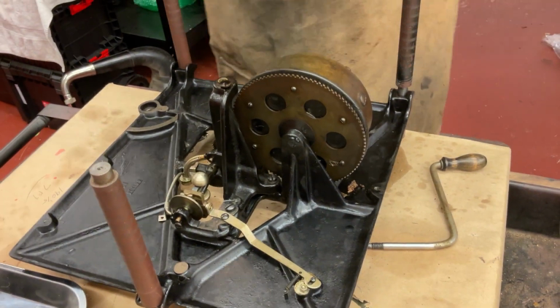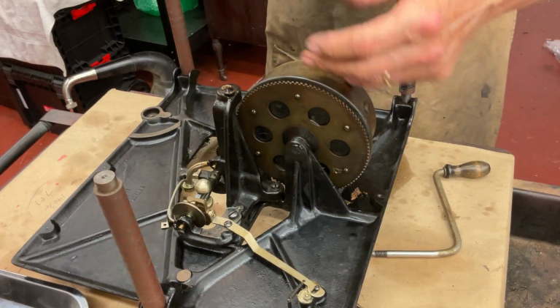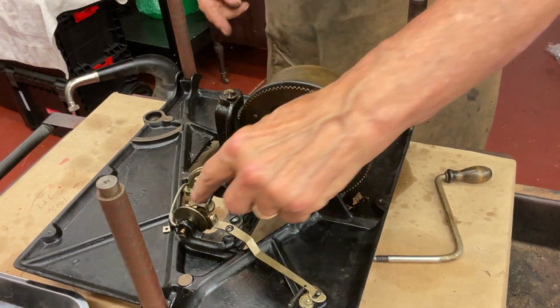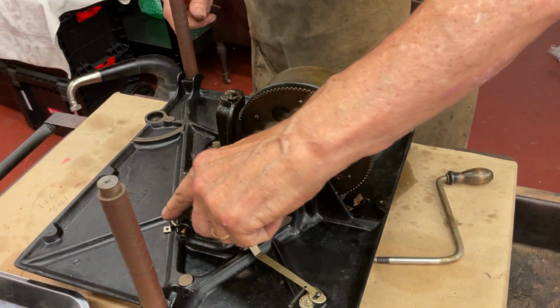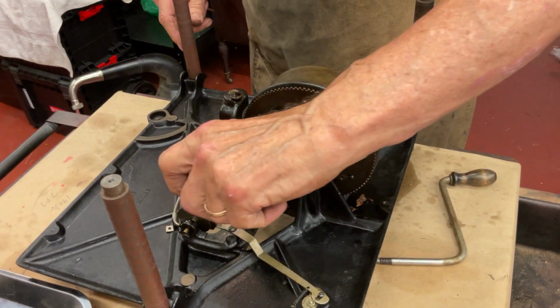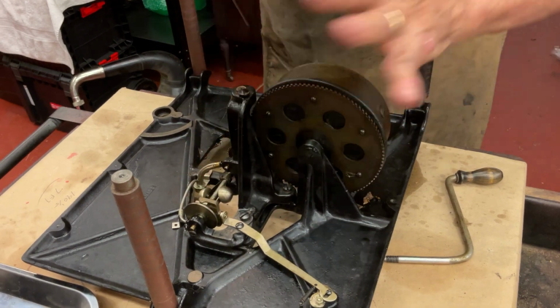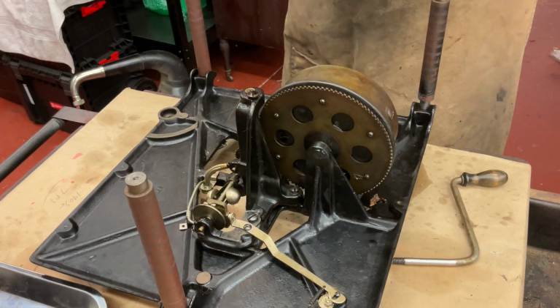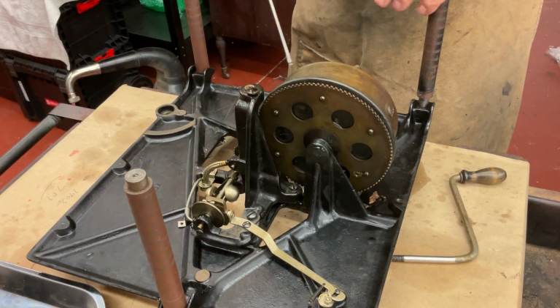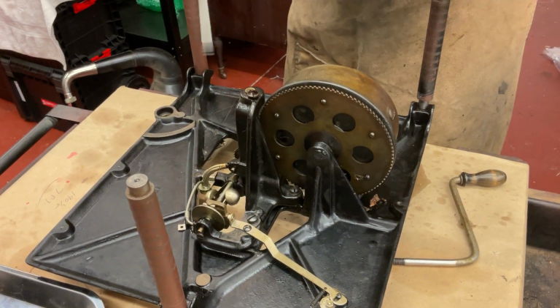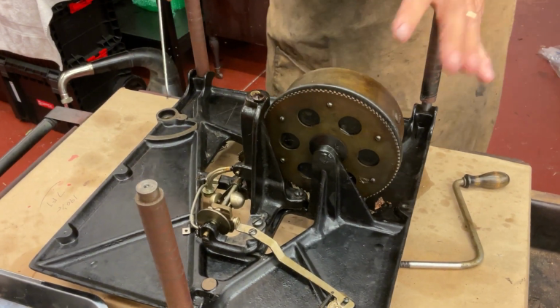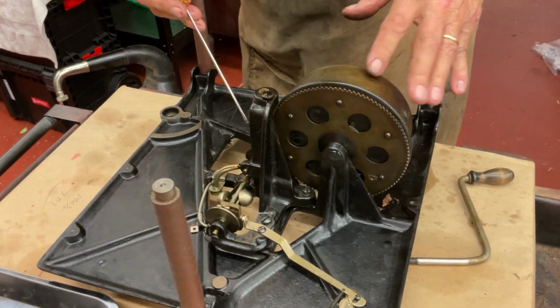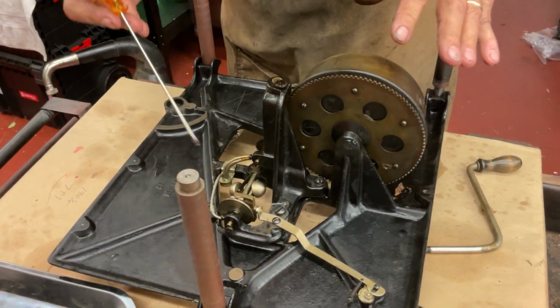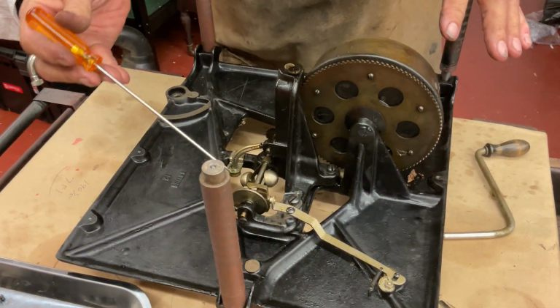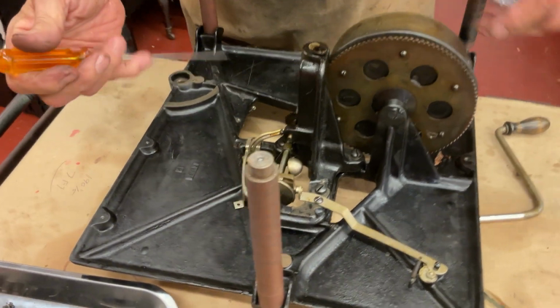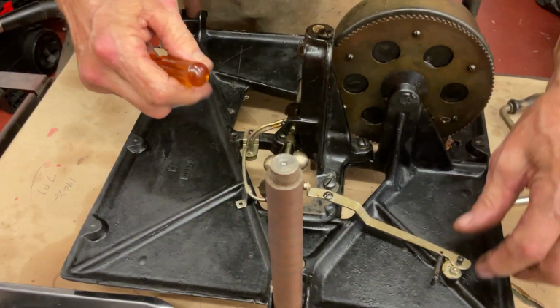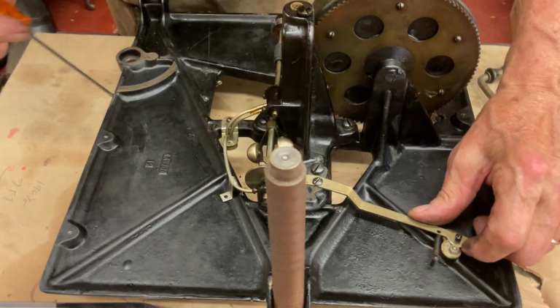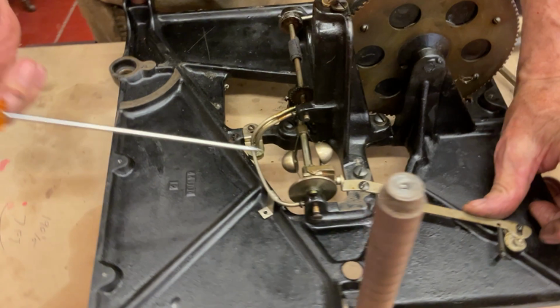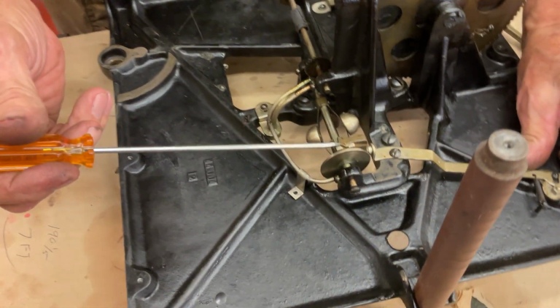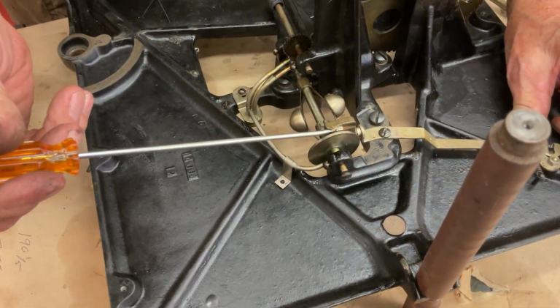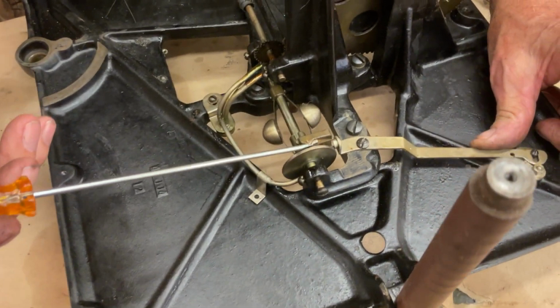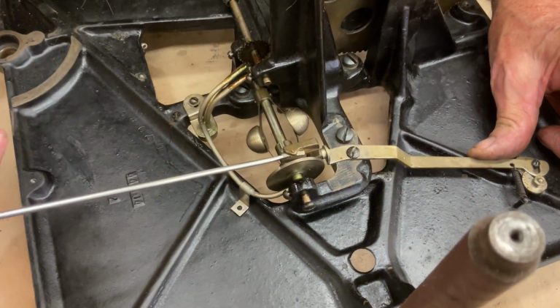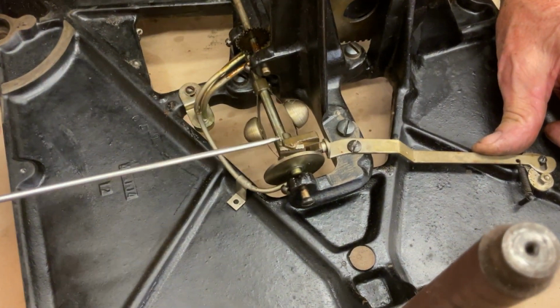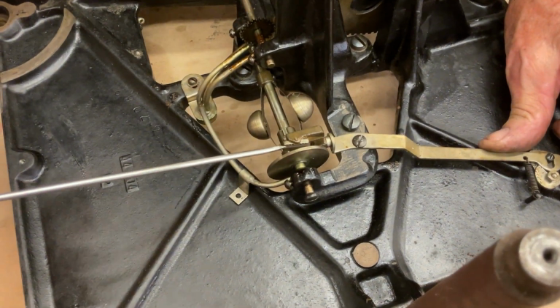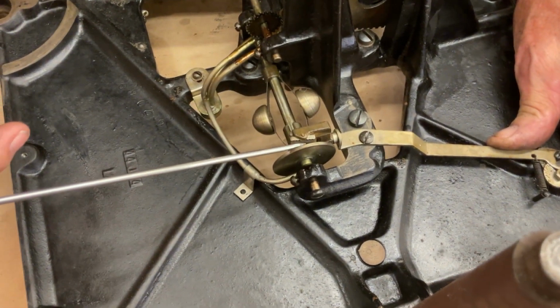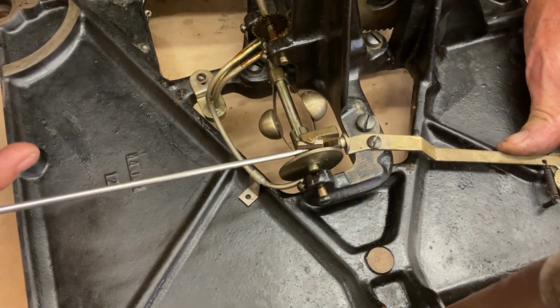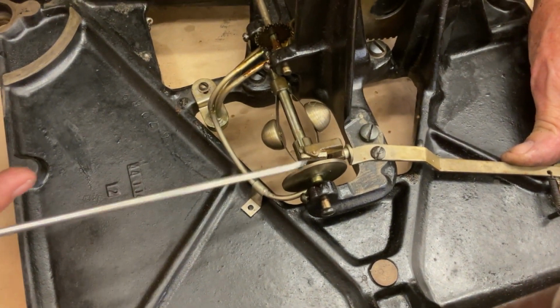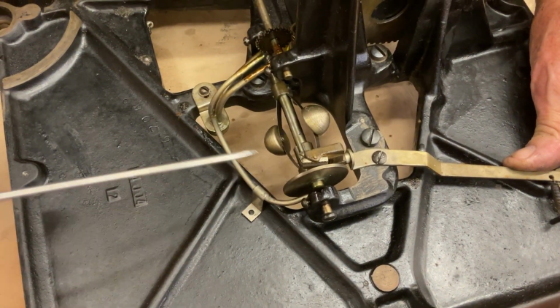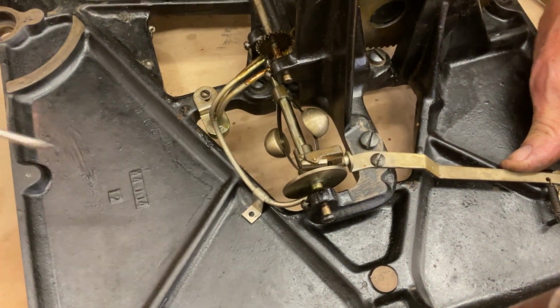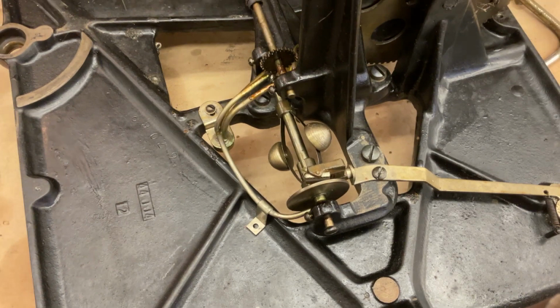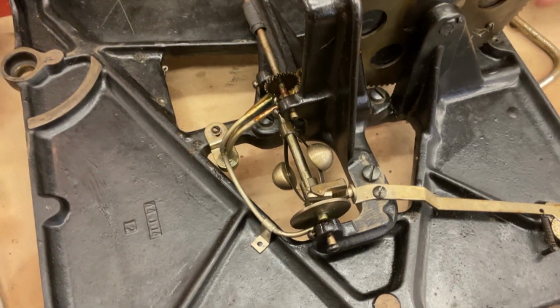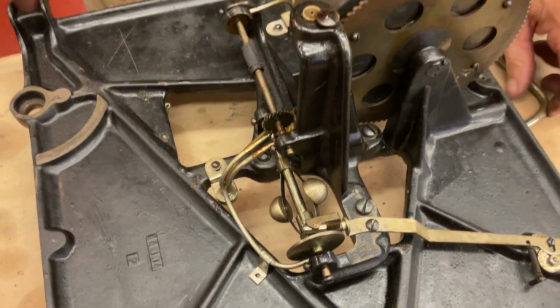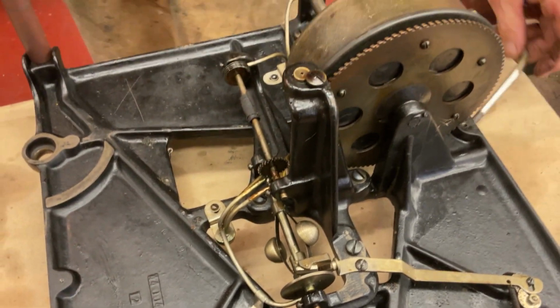Now that we can see the whole motor, we can see the governor, we can look at everything. It hasn't been oiled in a long time. The felts on the governor right here look good but they're extremely dry.